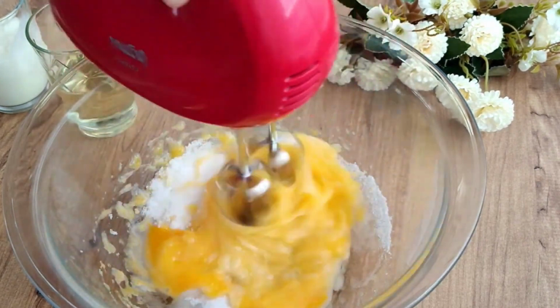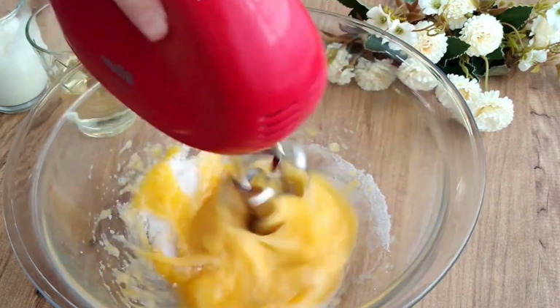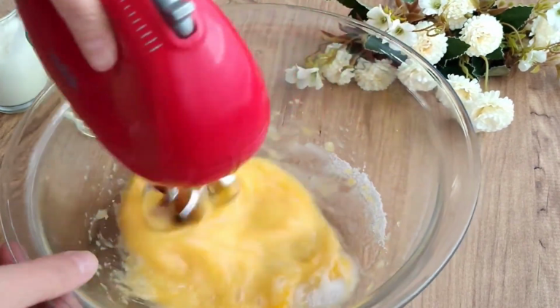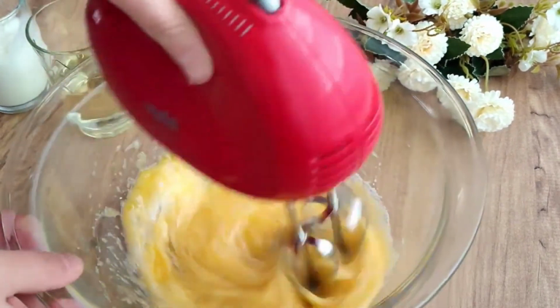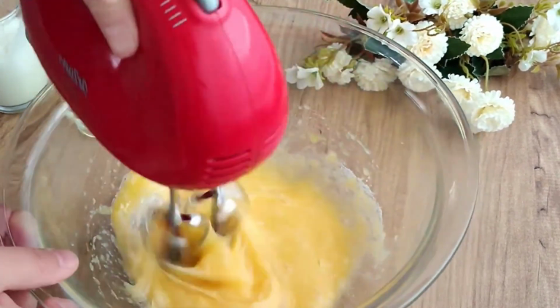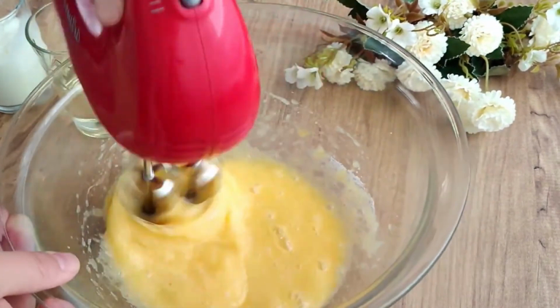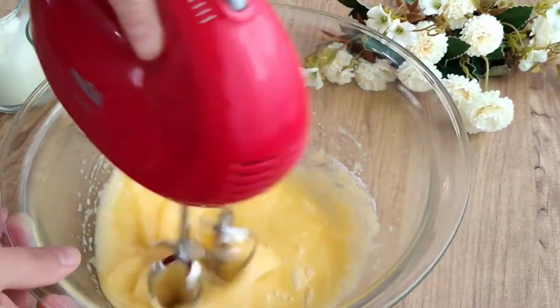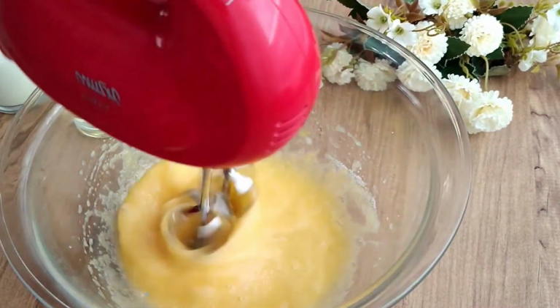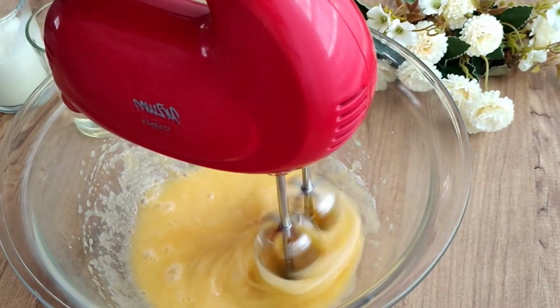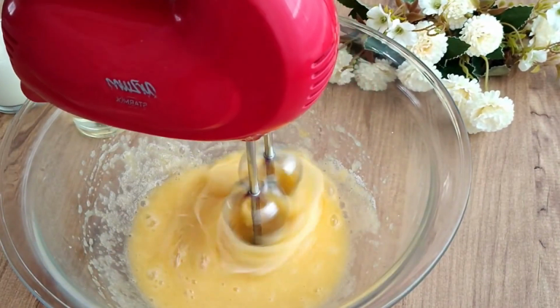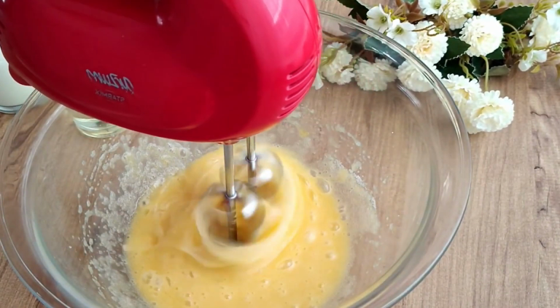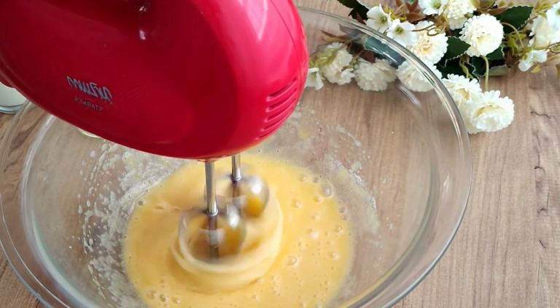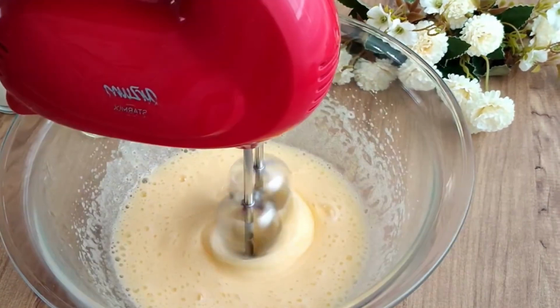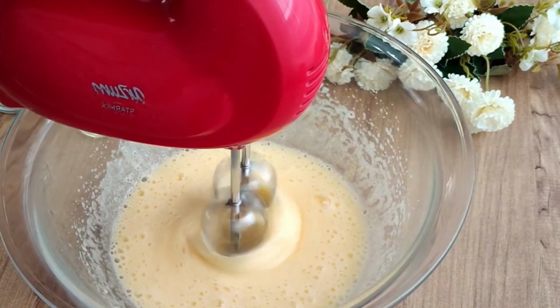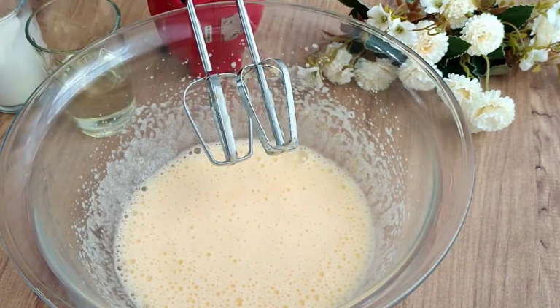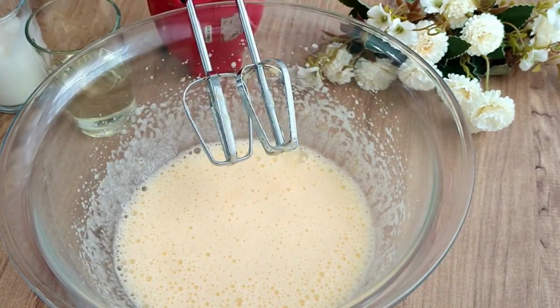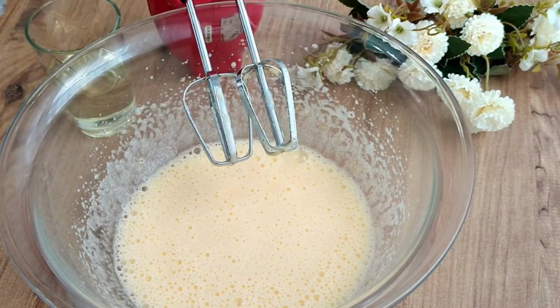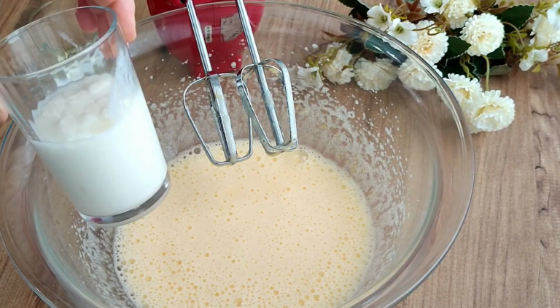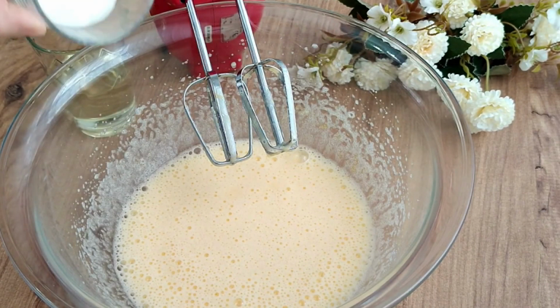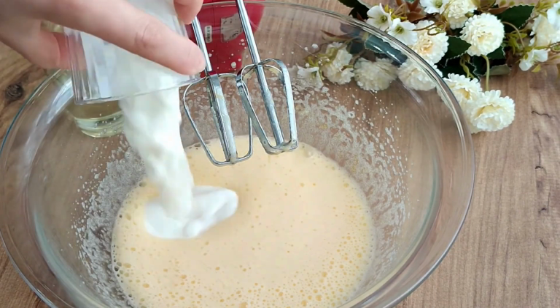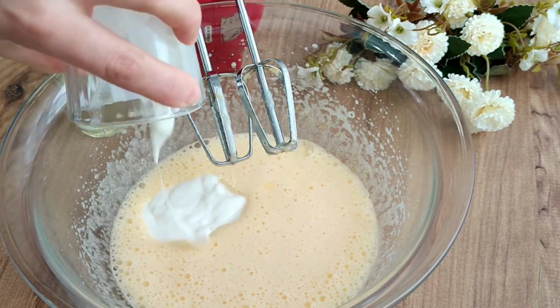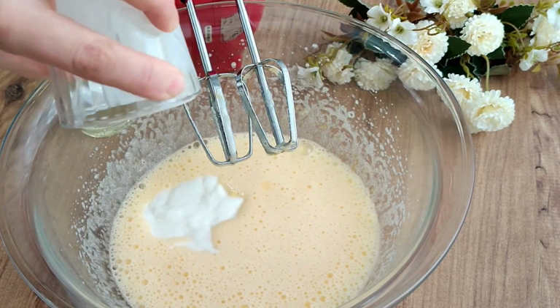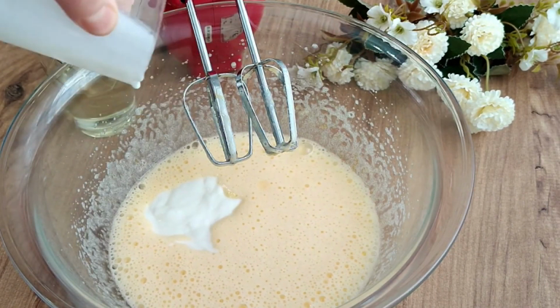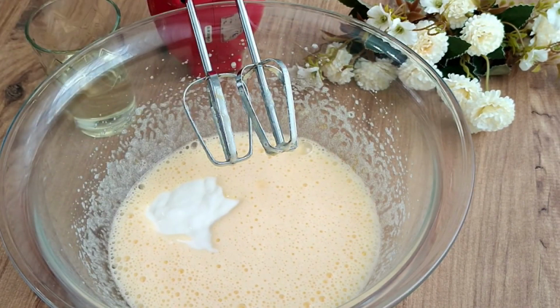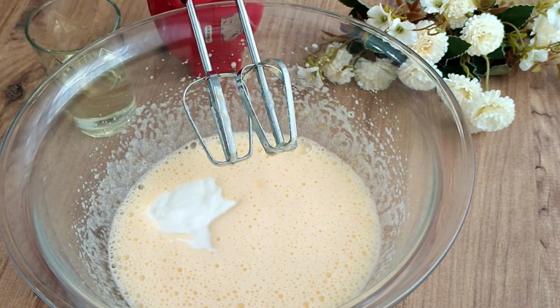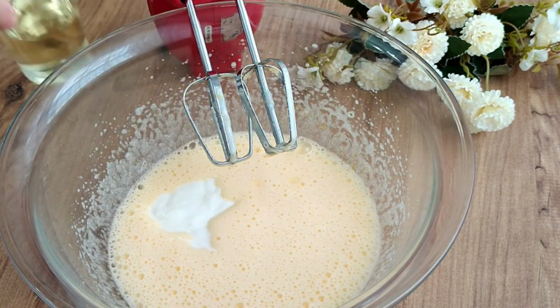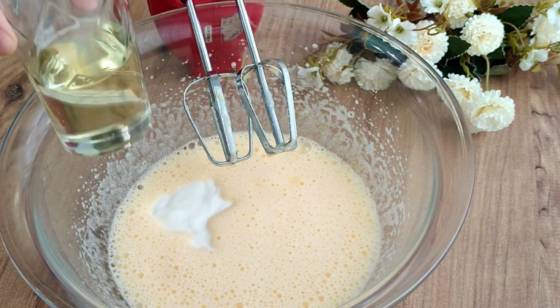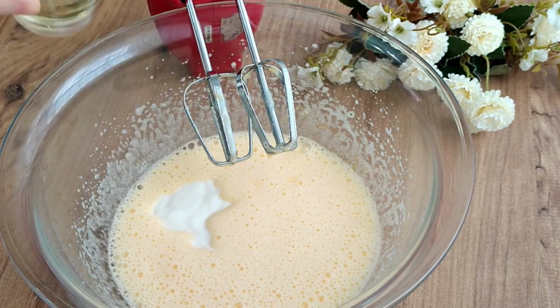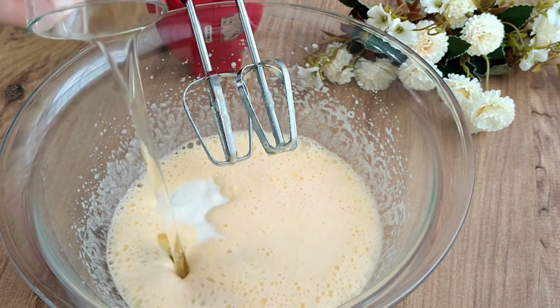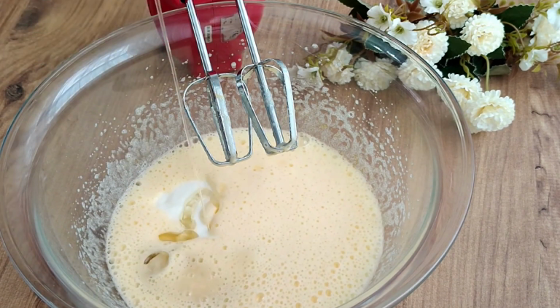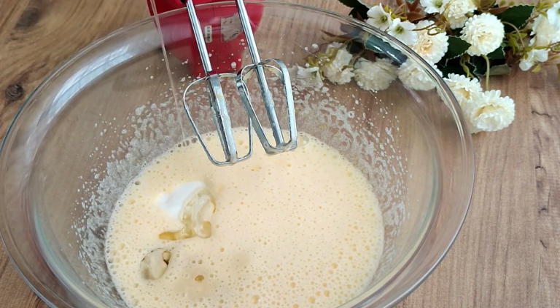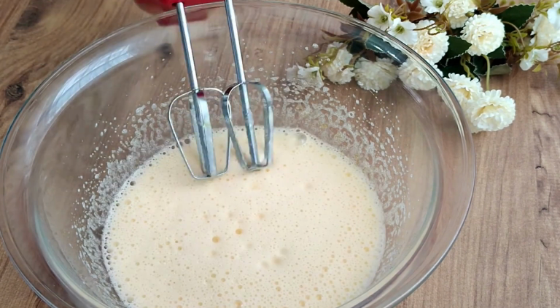You can also use milk instead of yogurt. Add half a glass of yogurt. We will add half a cup of water to the liquid and mix well. Very practical and wonderful — you must try this cake!